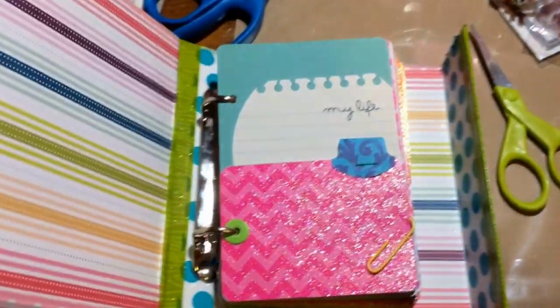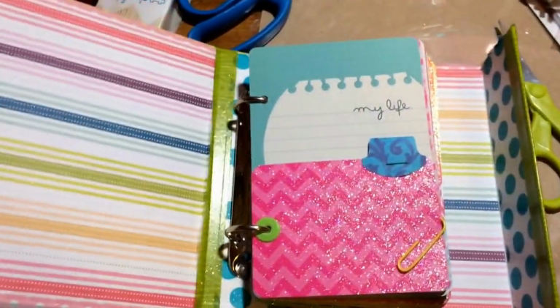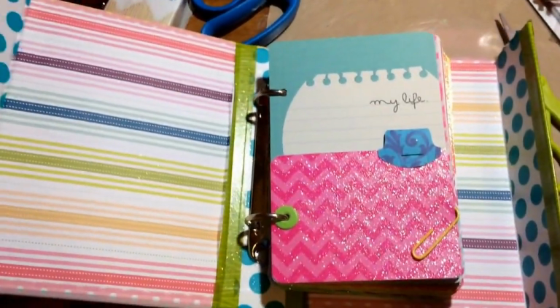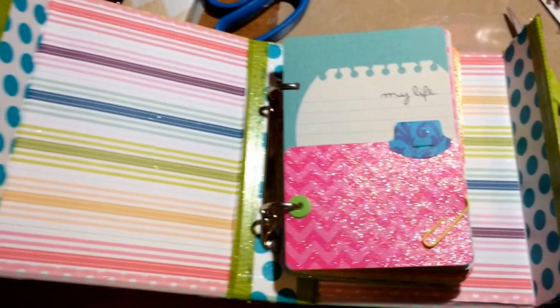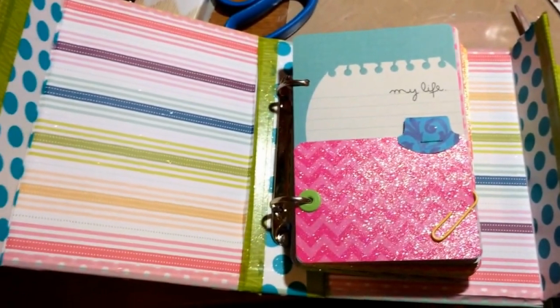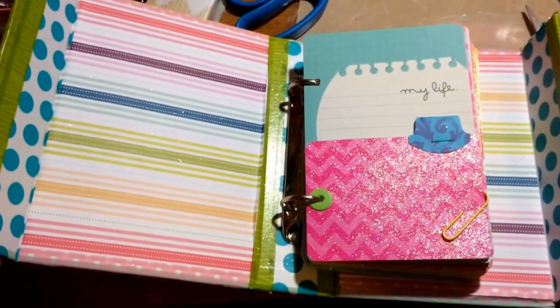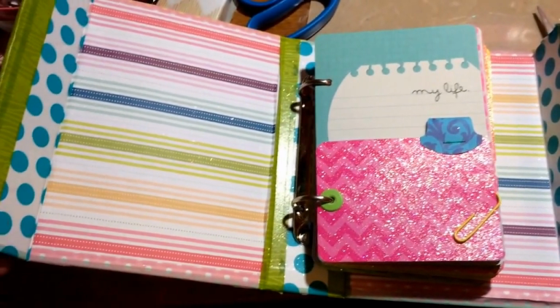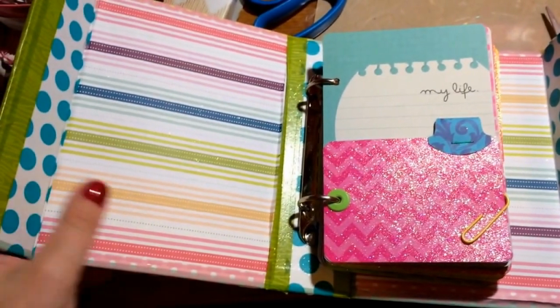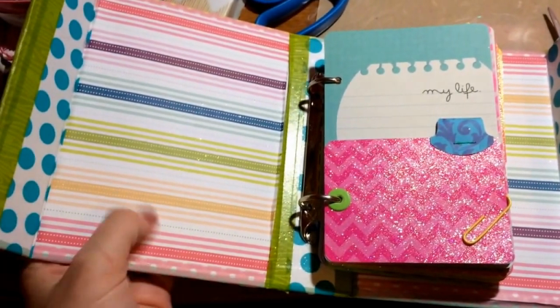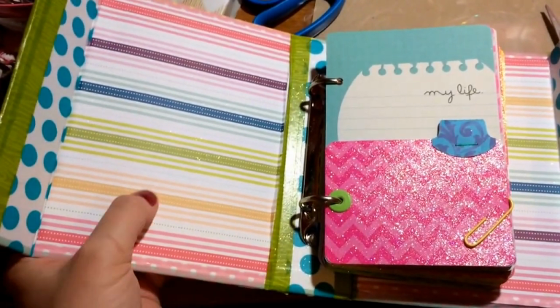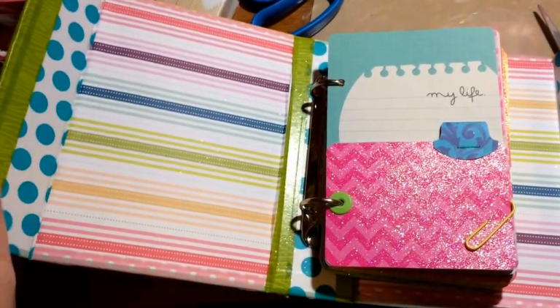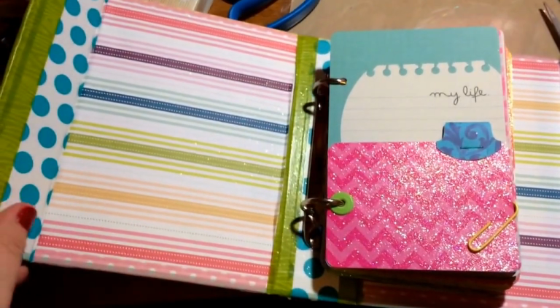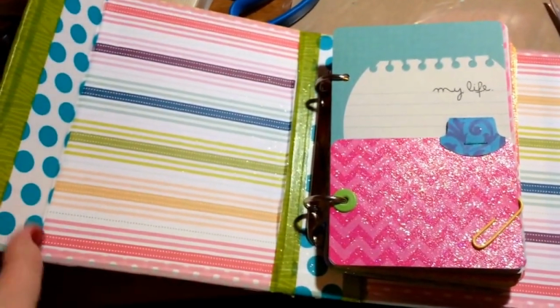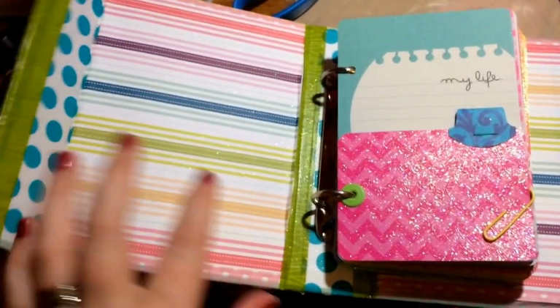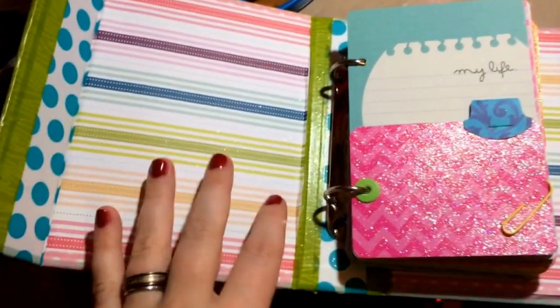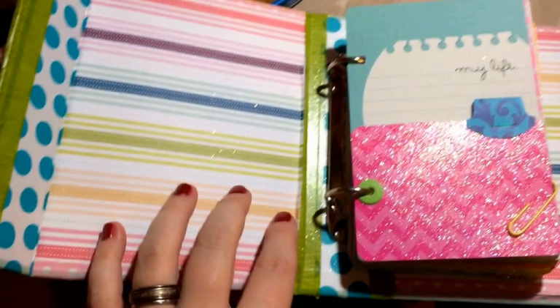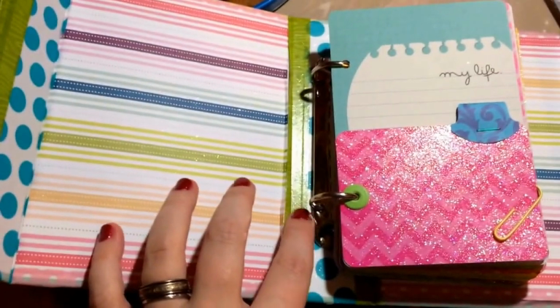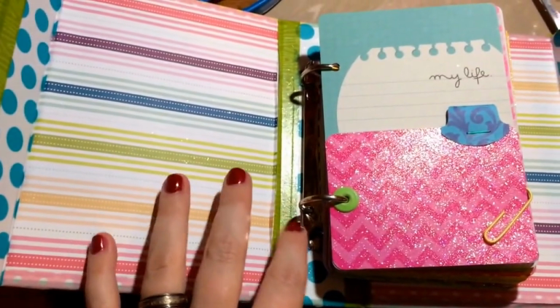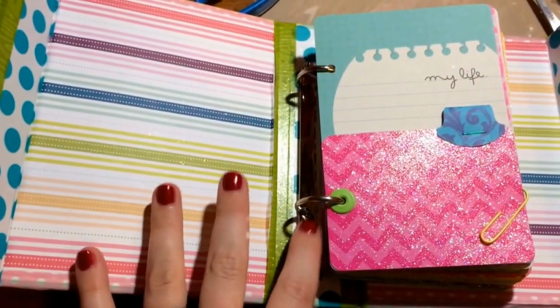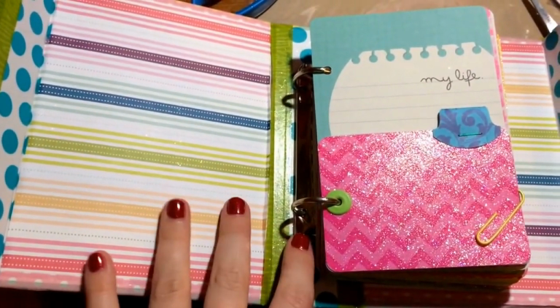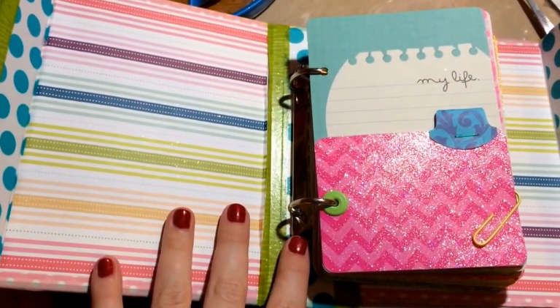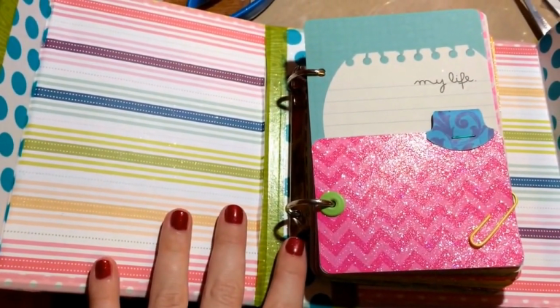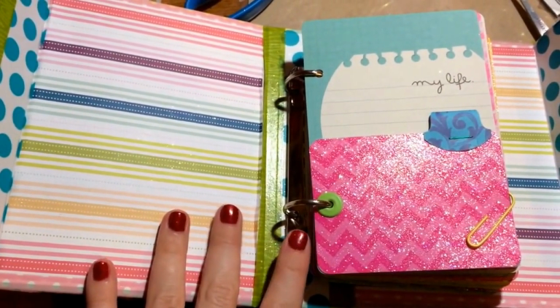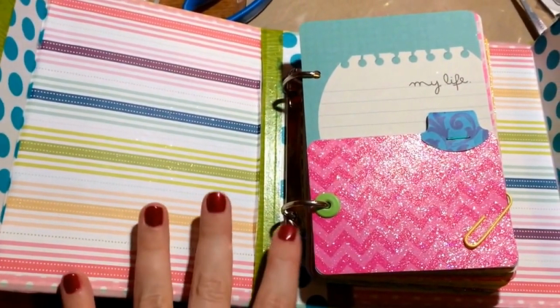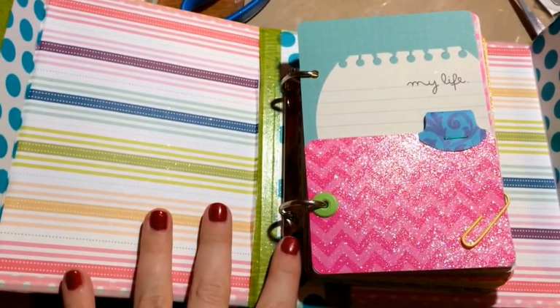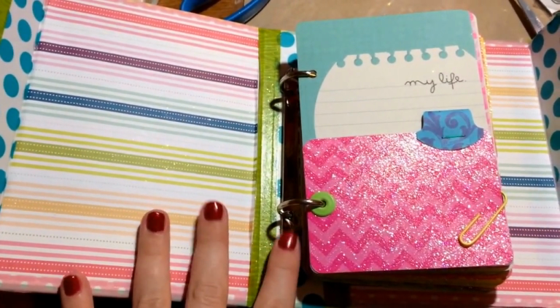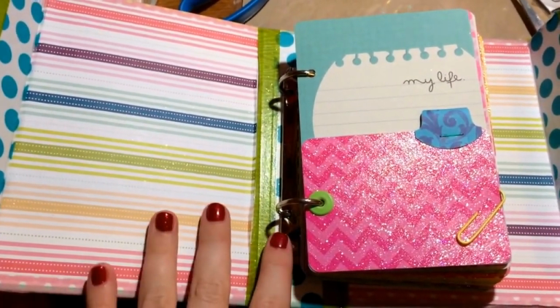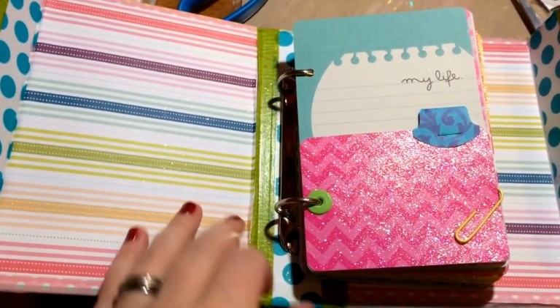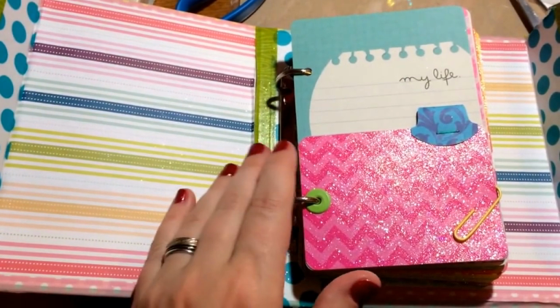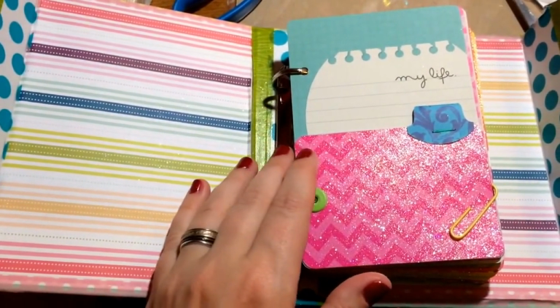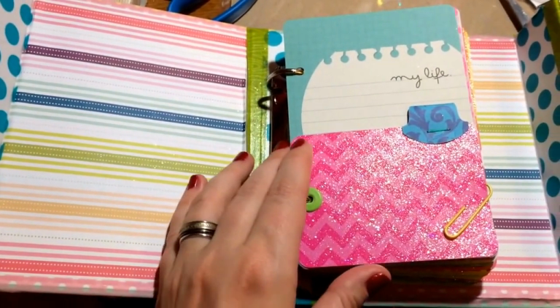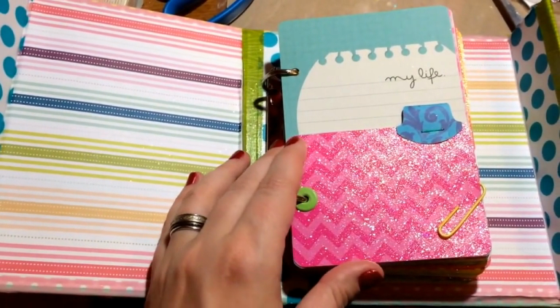This is the inside. It's paper and washi tape, and a Tim Holtz binder hinge — the large one. I can't find the small one.